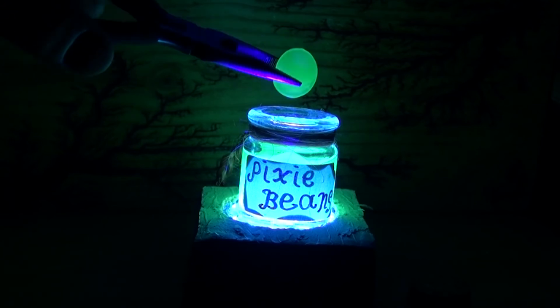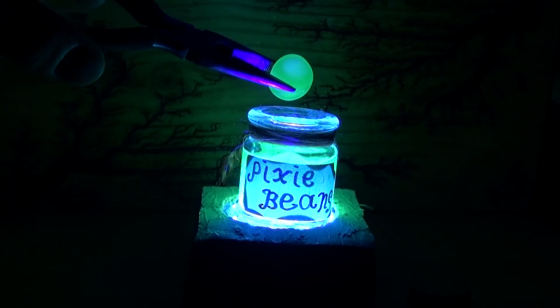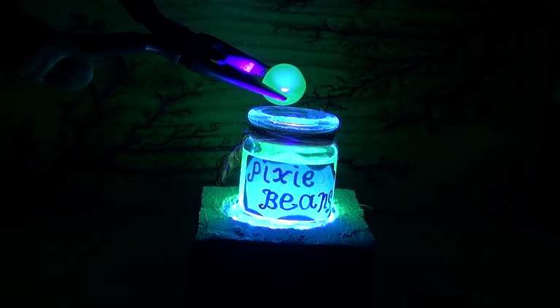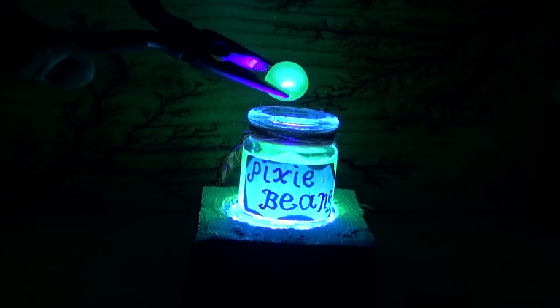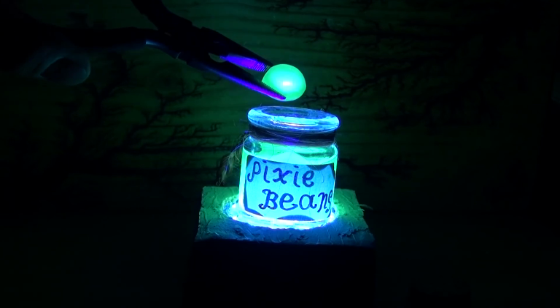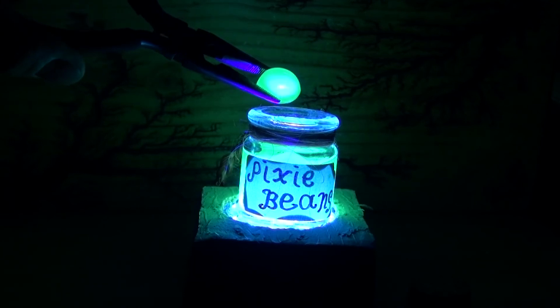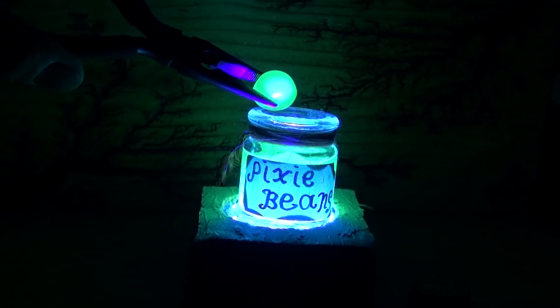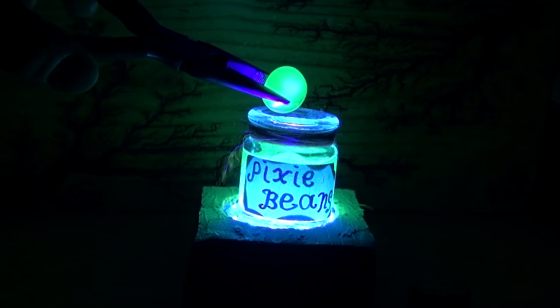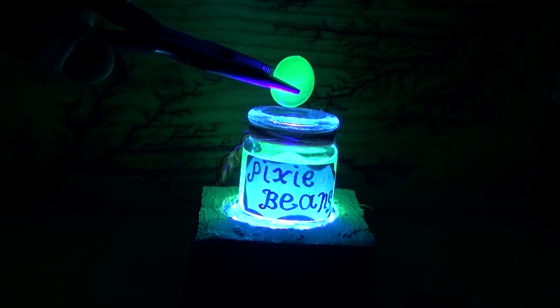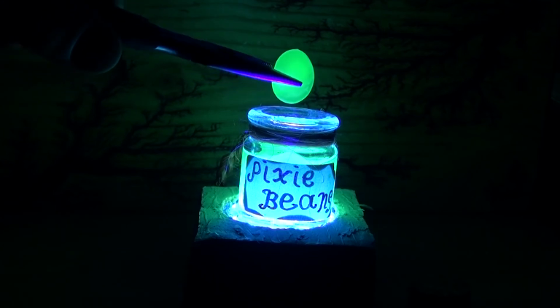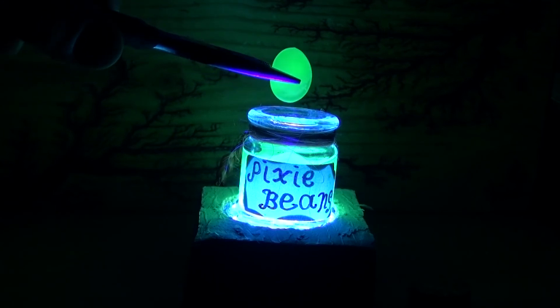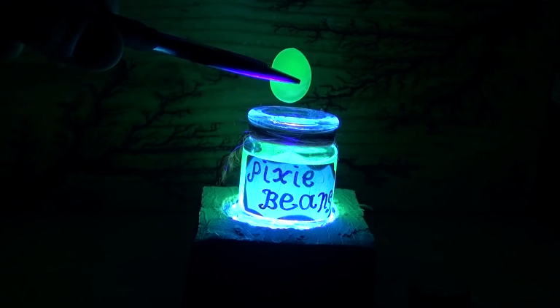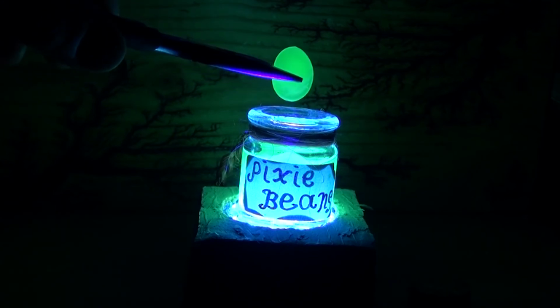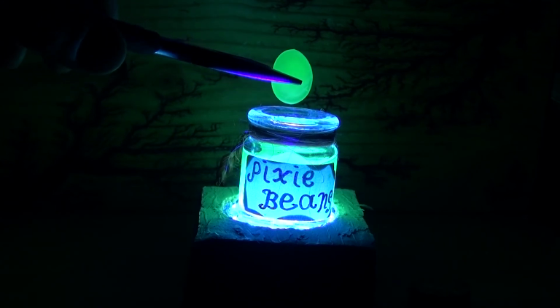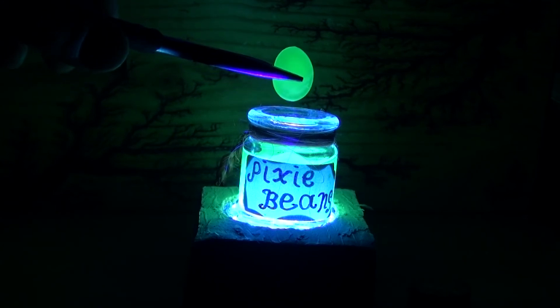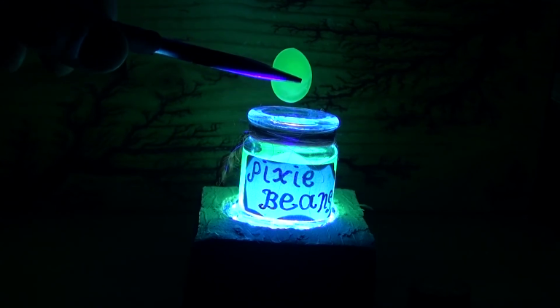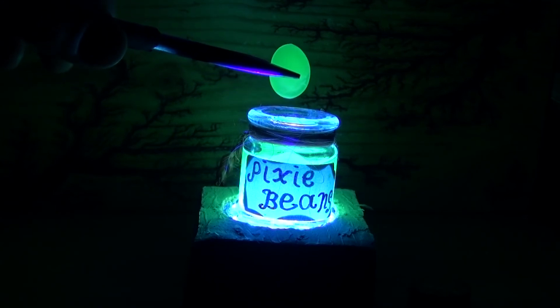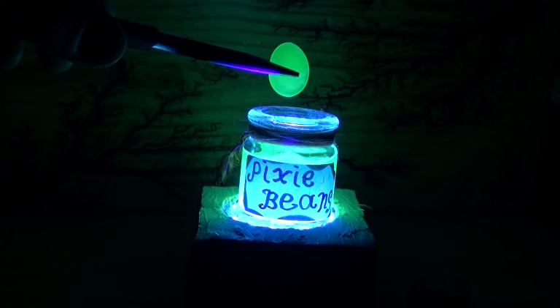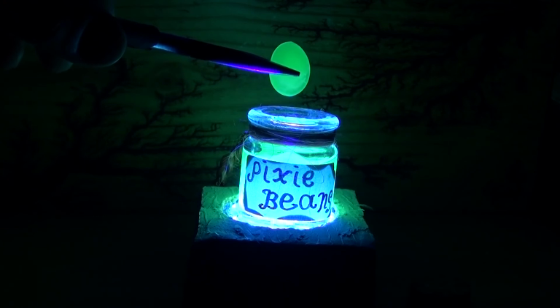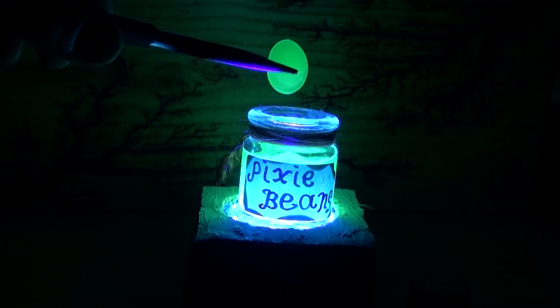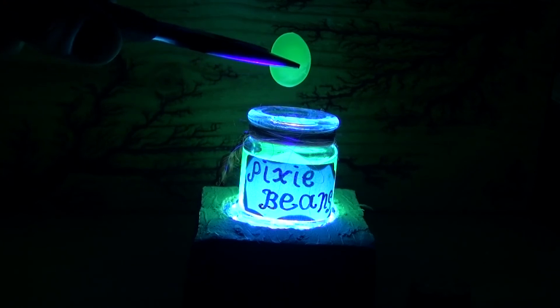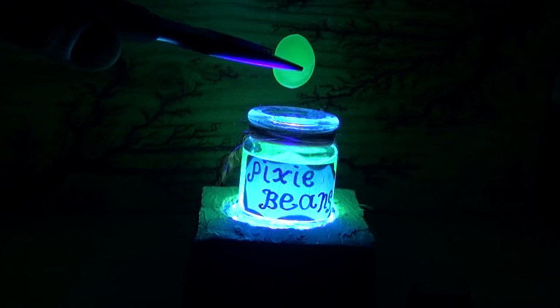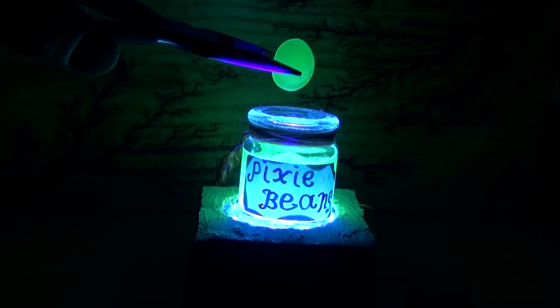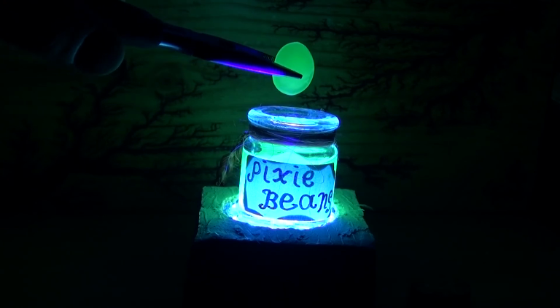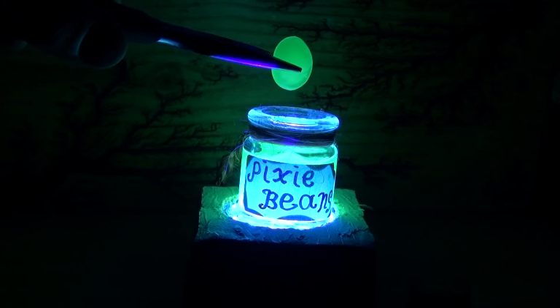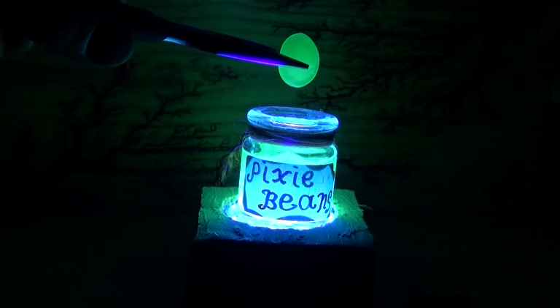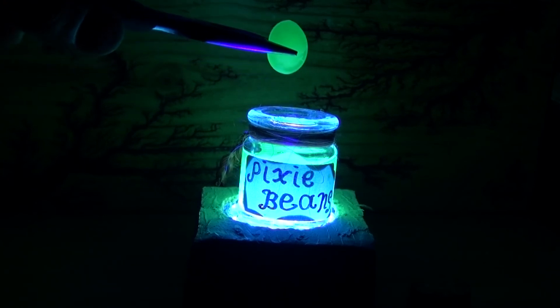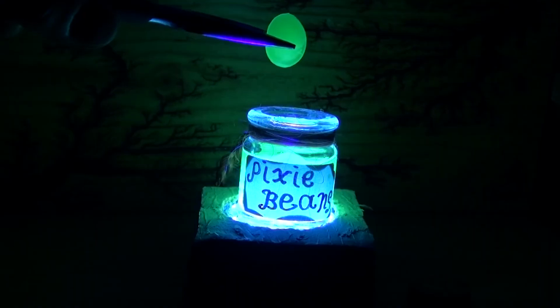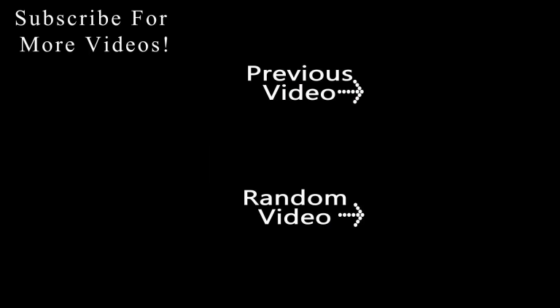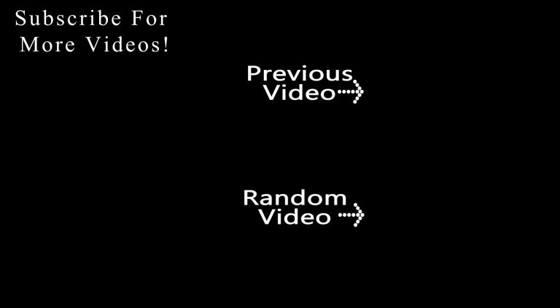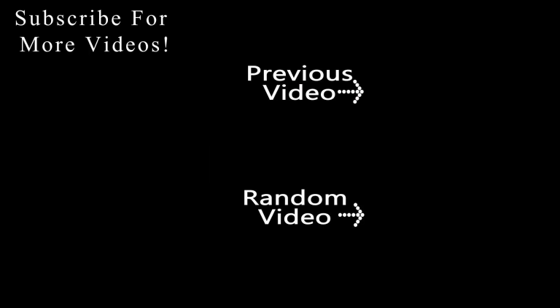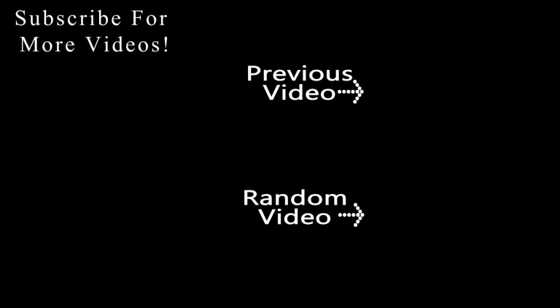And there you have it — now you know how to make your very own magic potion bottle of pixie beans. Thank you for watching SciTai Tech. I hope you learned something new. Don't forget to like, subscribe, and click on the bell icon to be notified of future SciTai Tech videos. Till the next tech, goodbye.